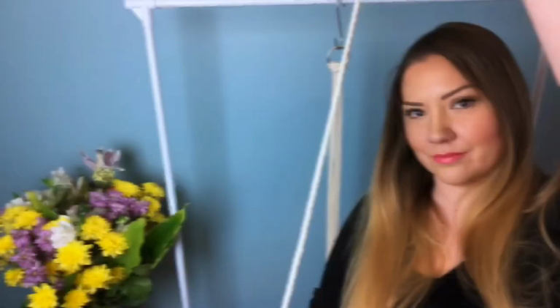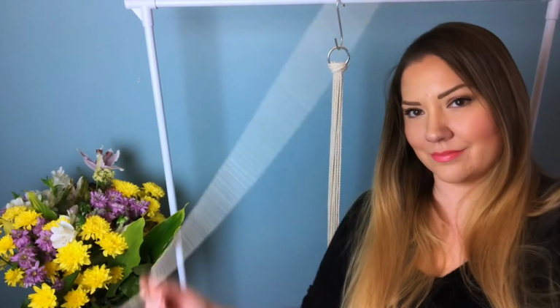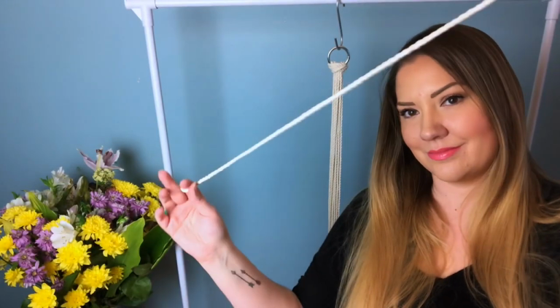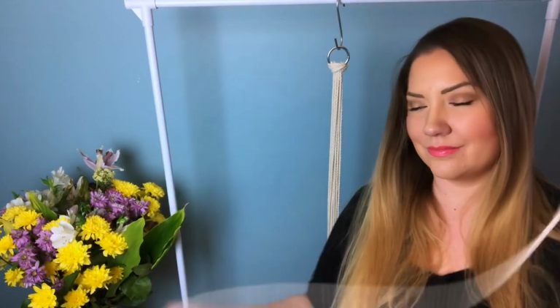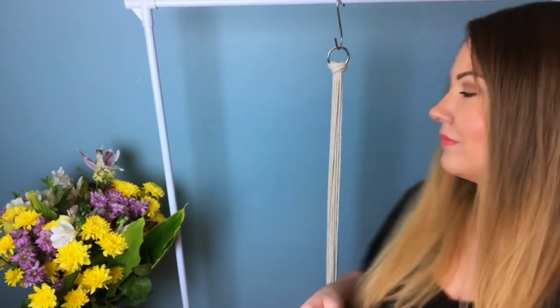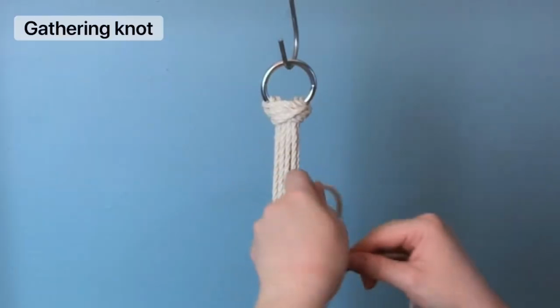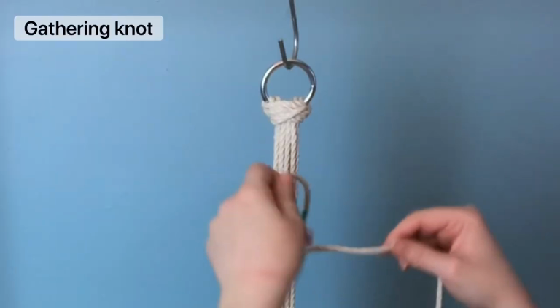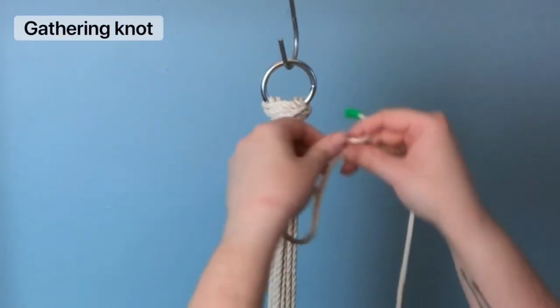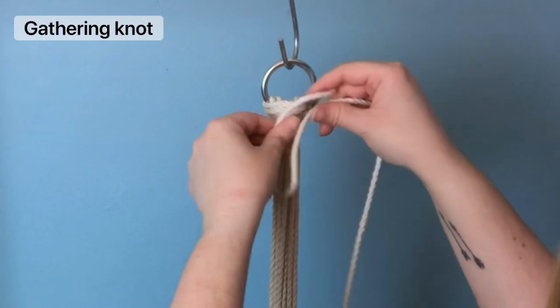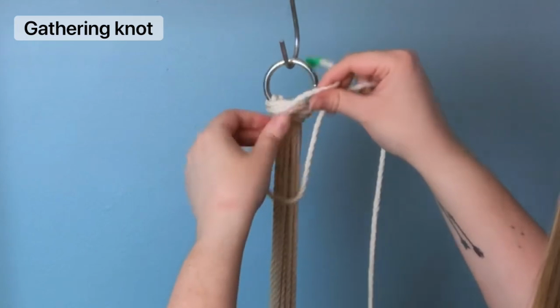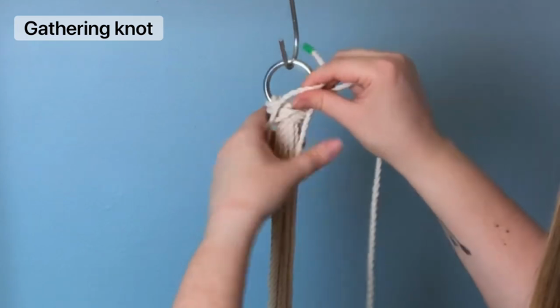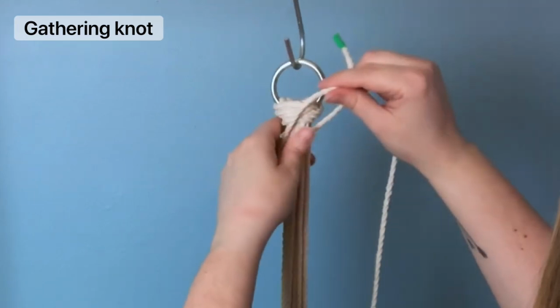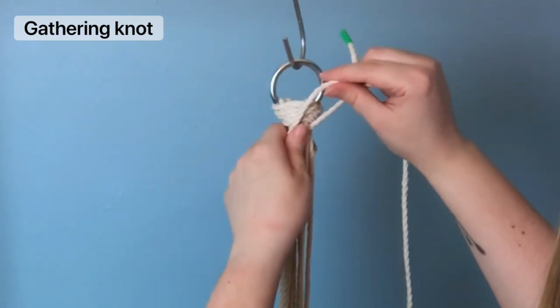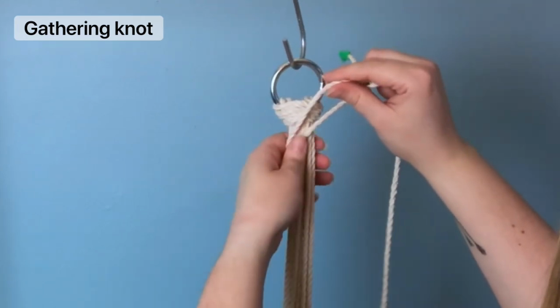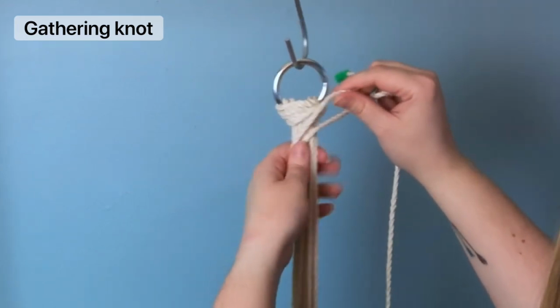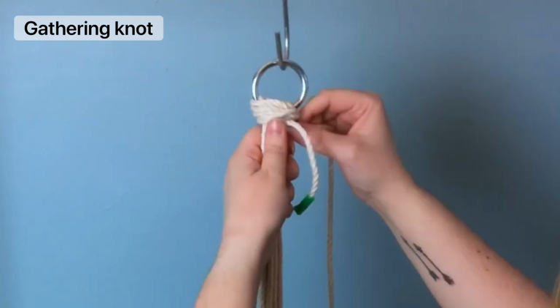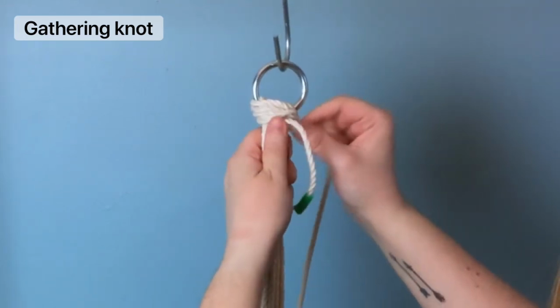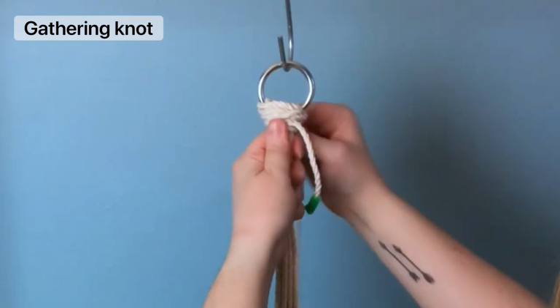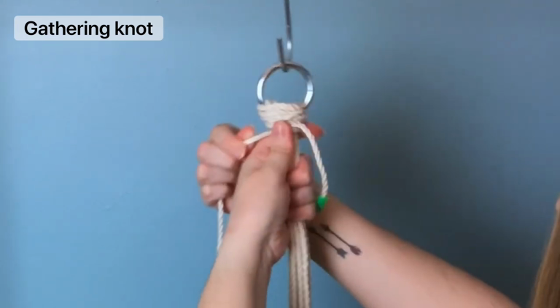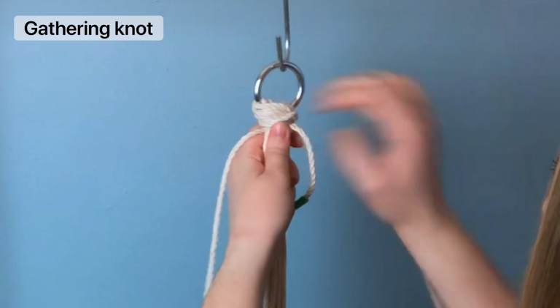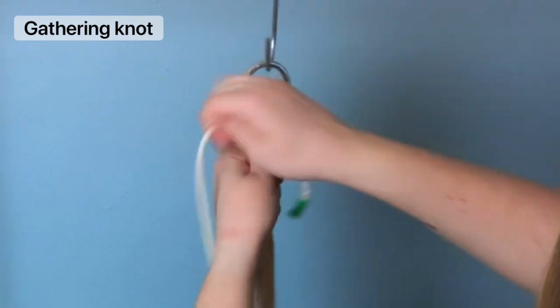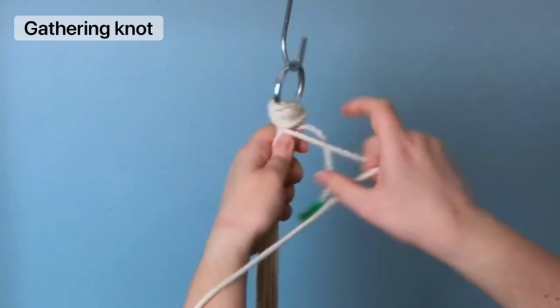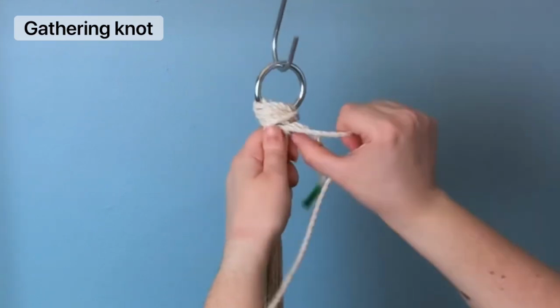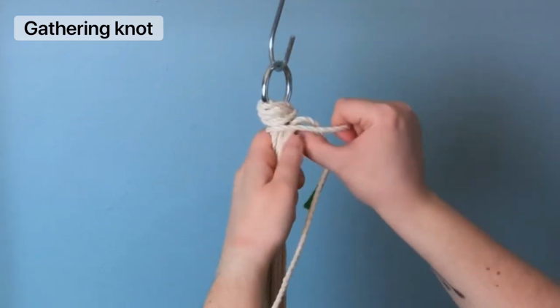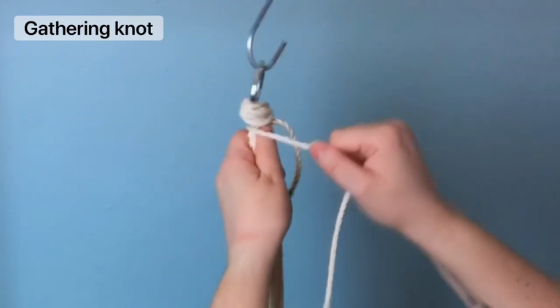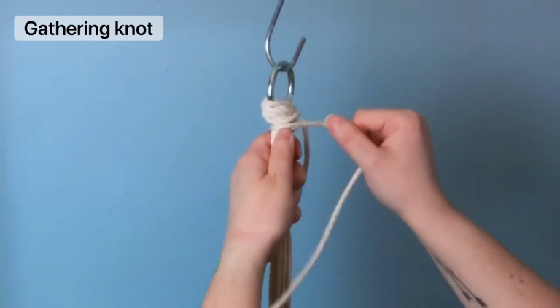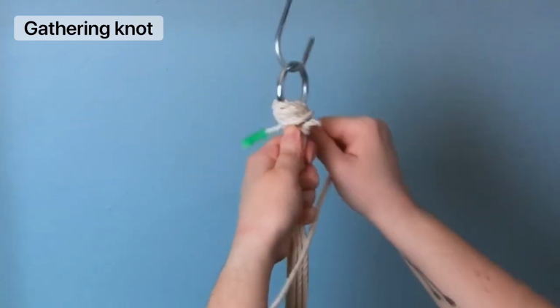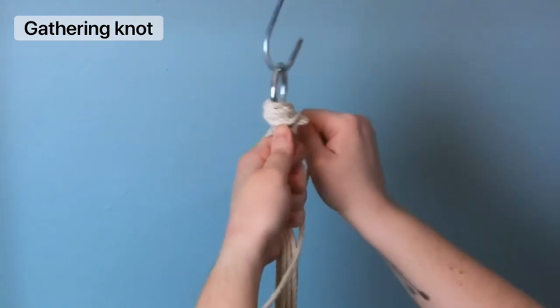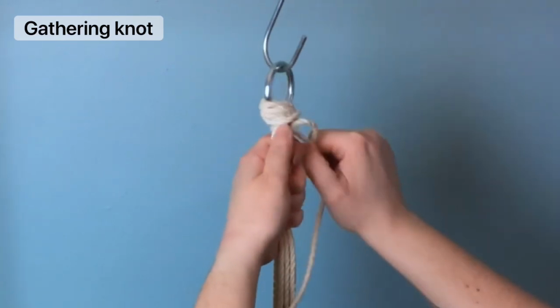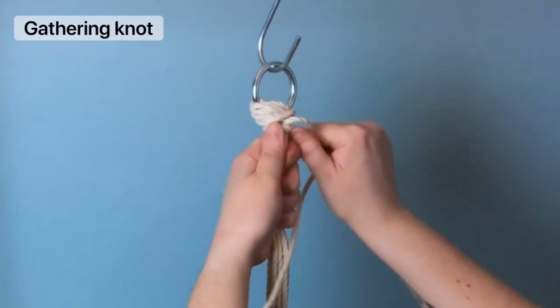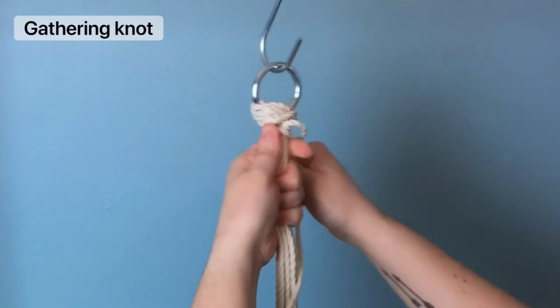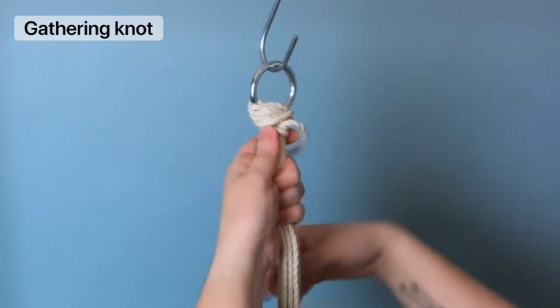With one of your smaller cords we're going to tie a gathering knot just below your lark's head knot. Just a friendly reminder: if I'm going too fast for you, I invite you to go check out my knot tutorial playlist — I'll link it in the card above.